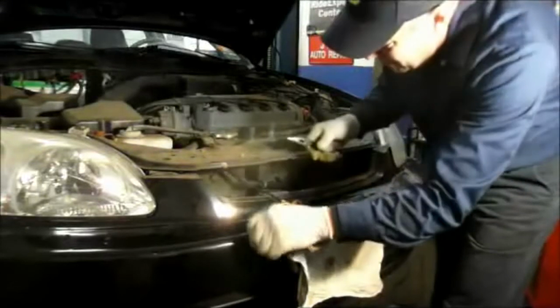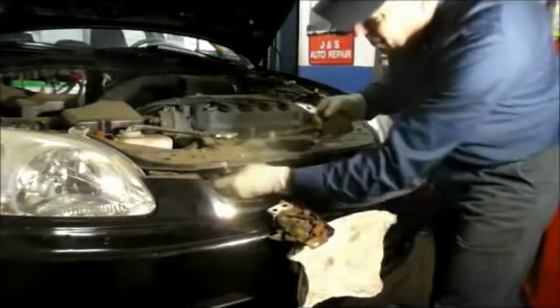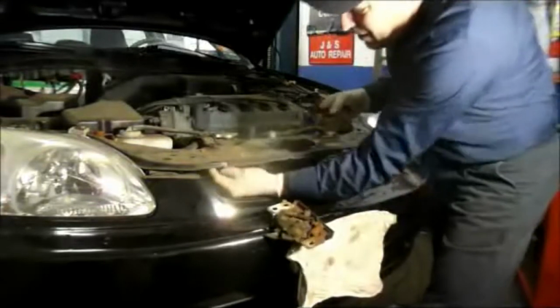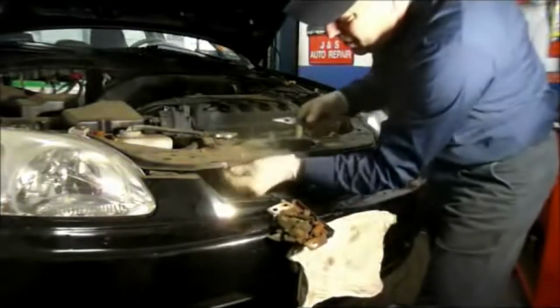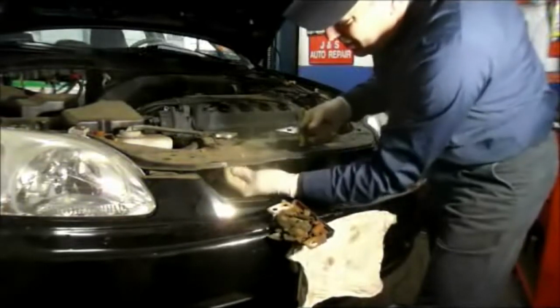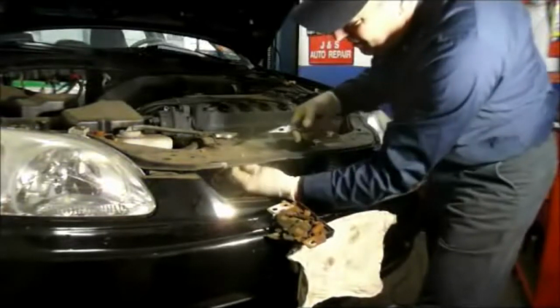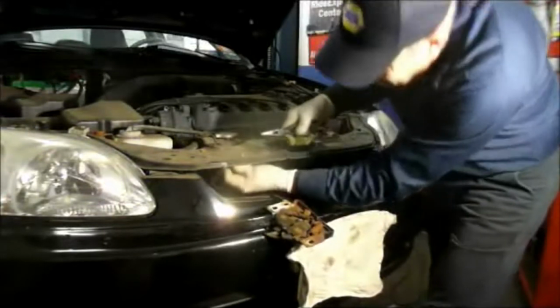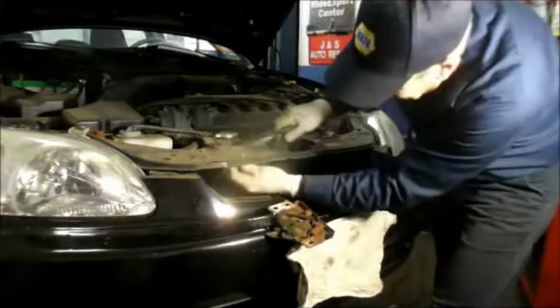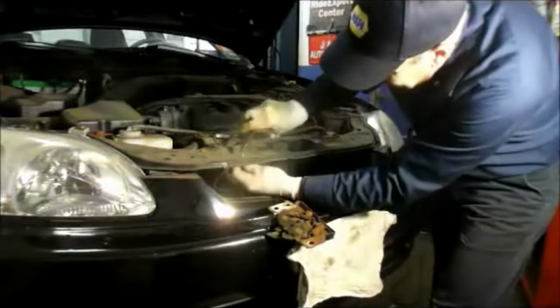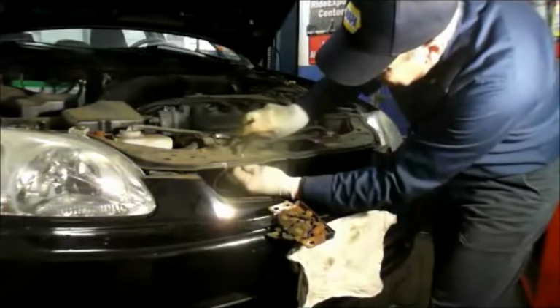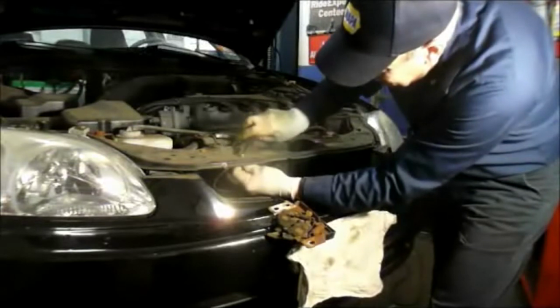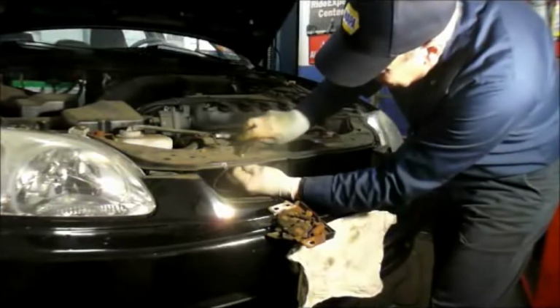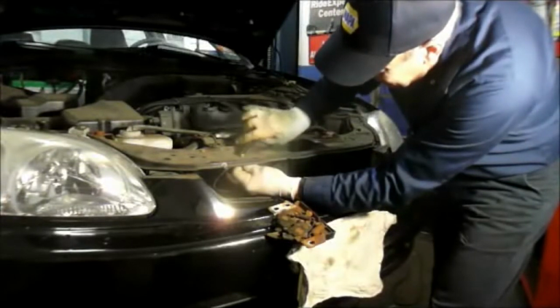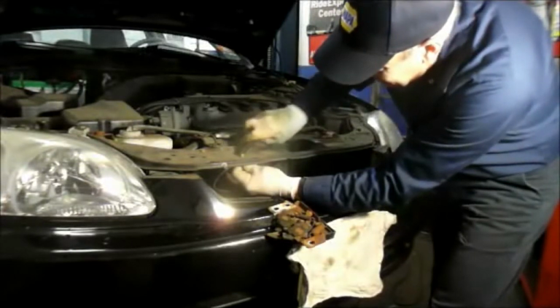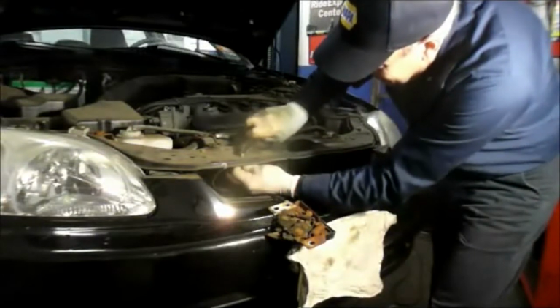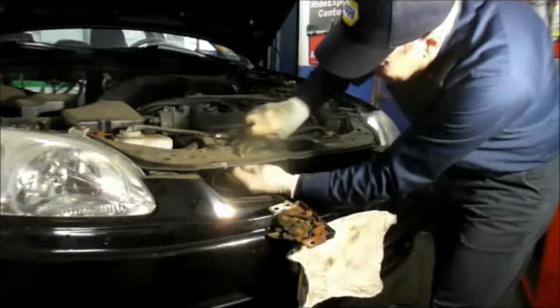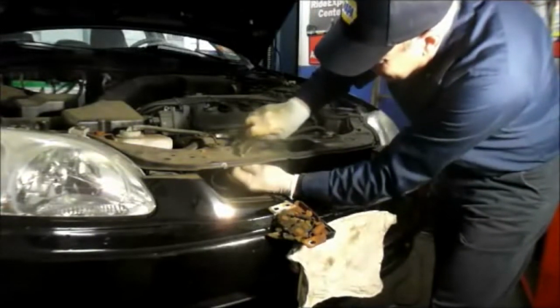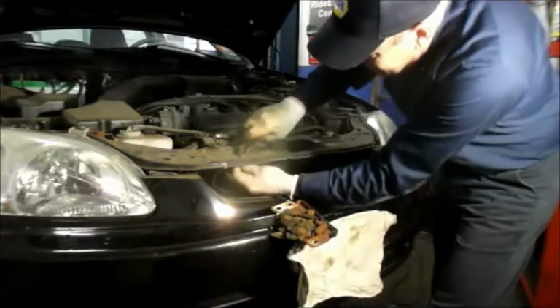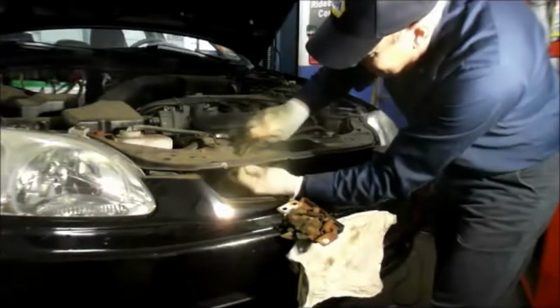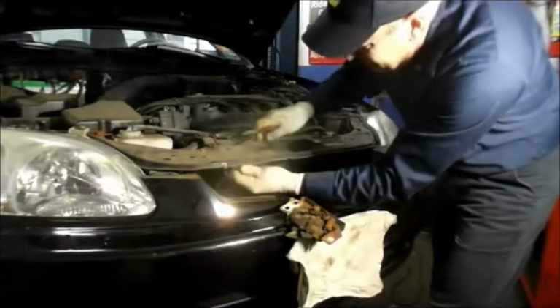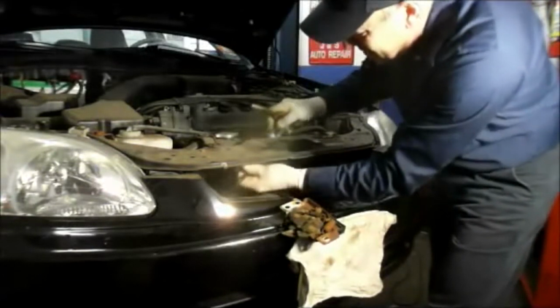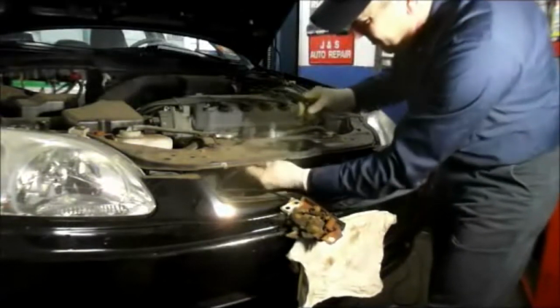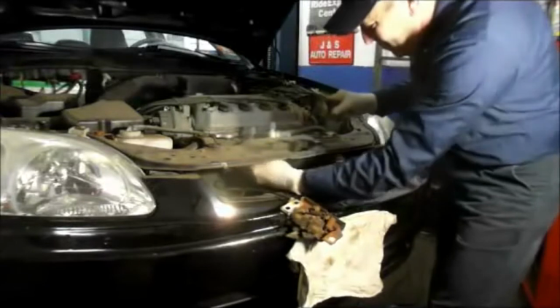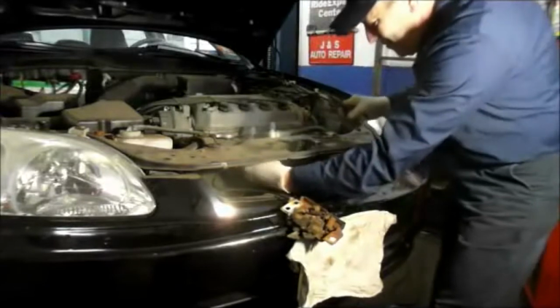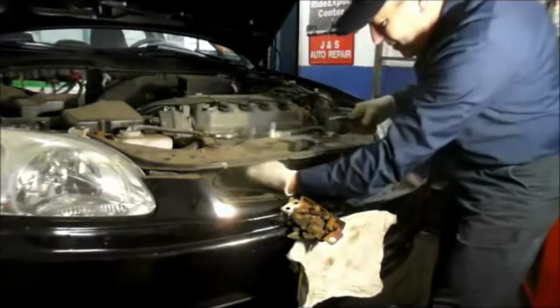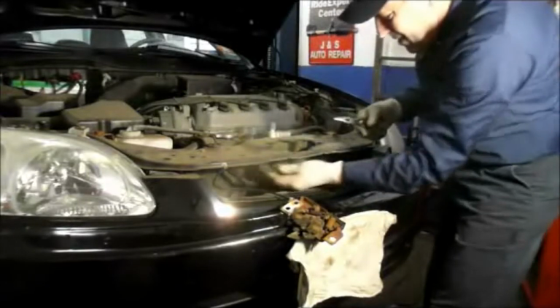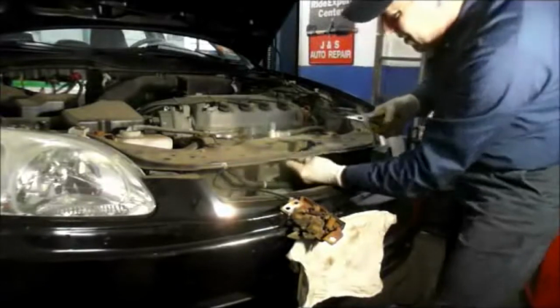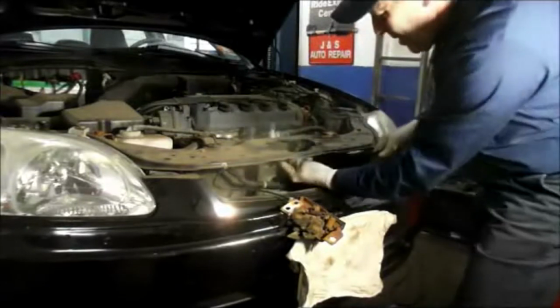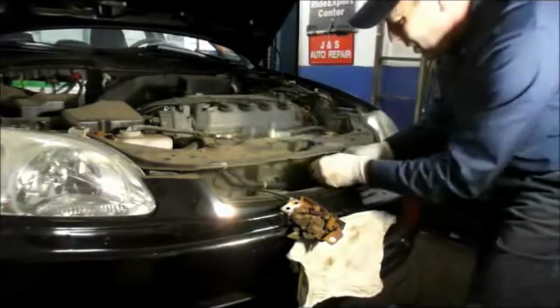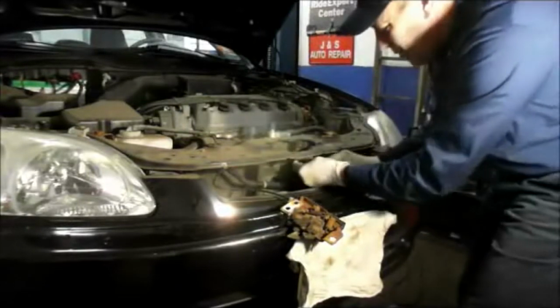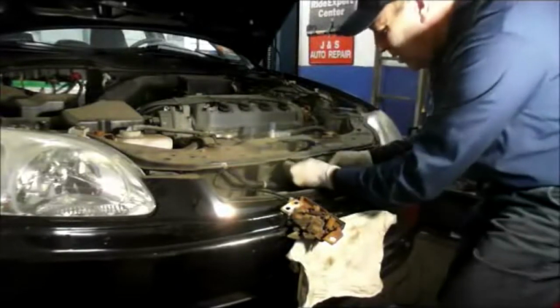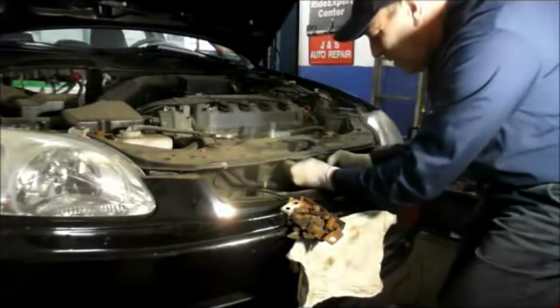Same thing with the other clips. Up underneath here, squeeze this together. Take it out. And then you're going to come underneath here and take all of these little clips out.